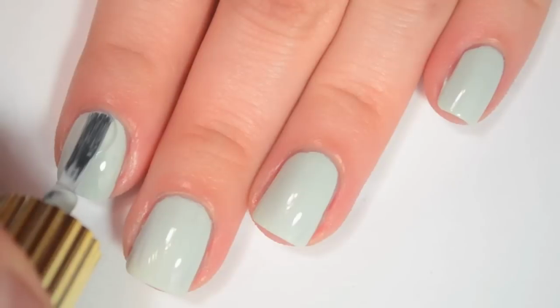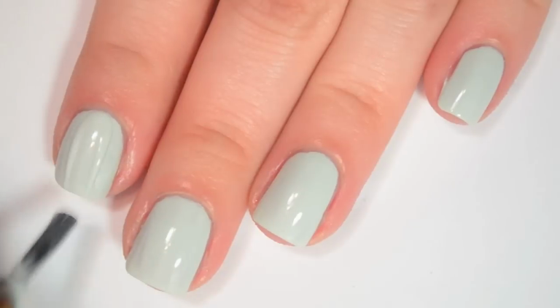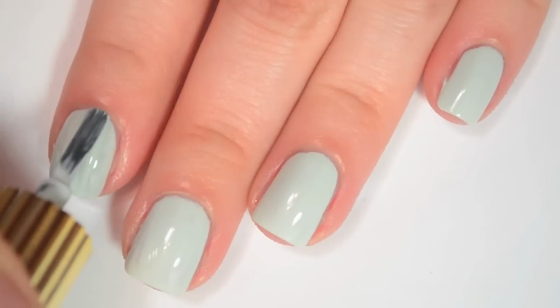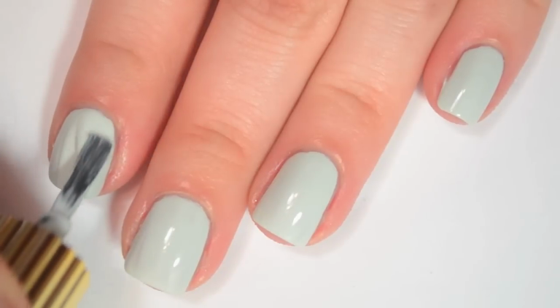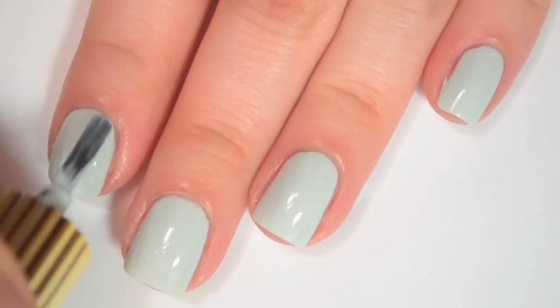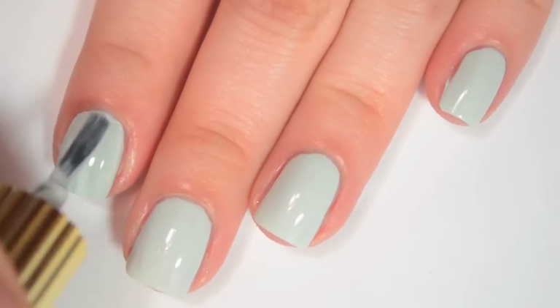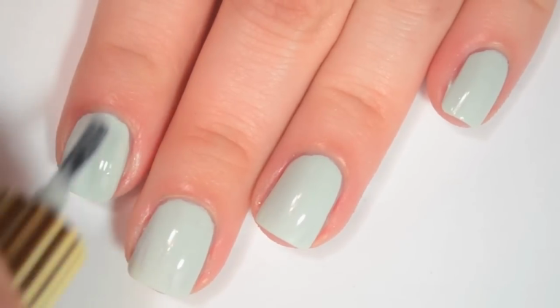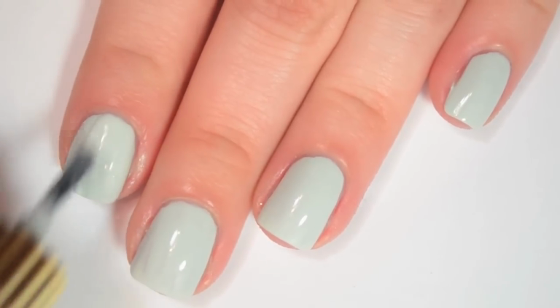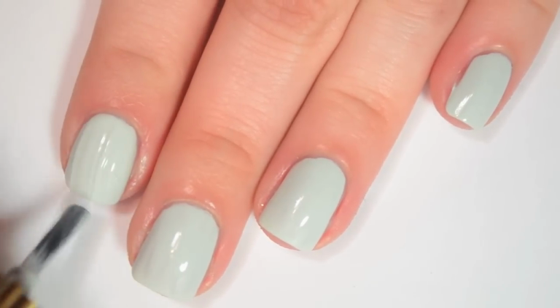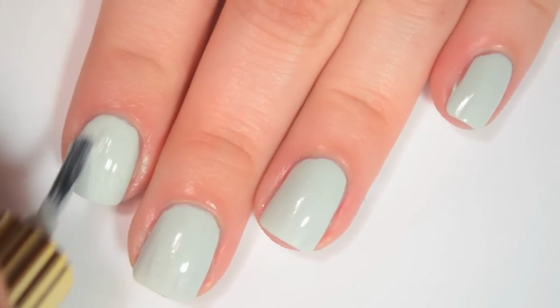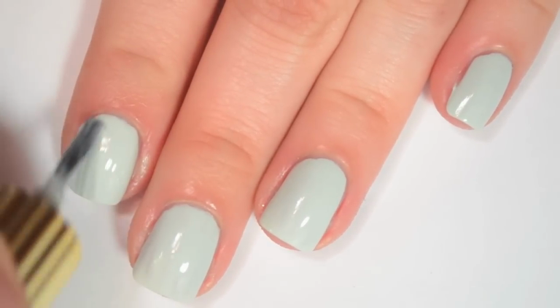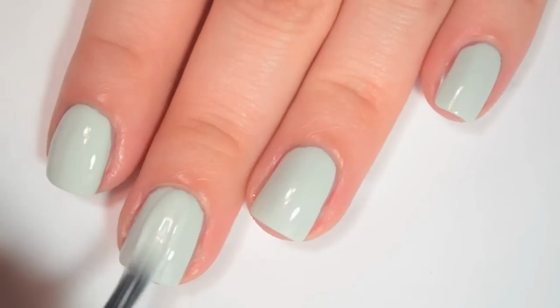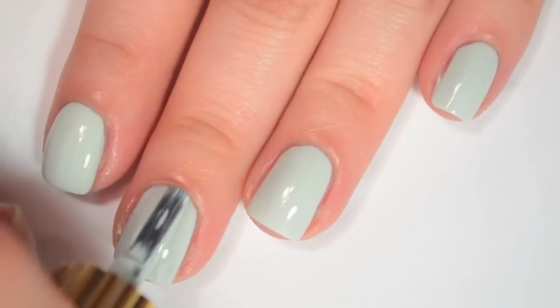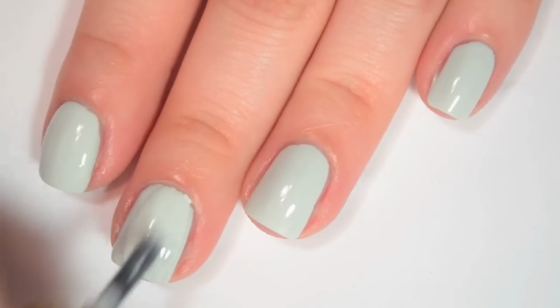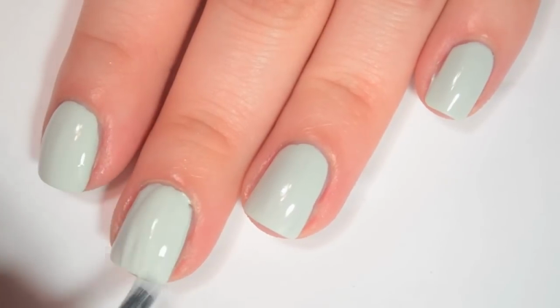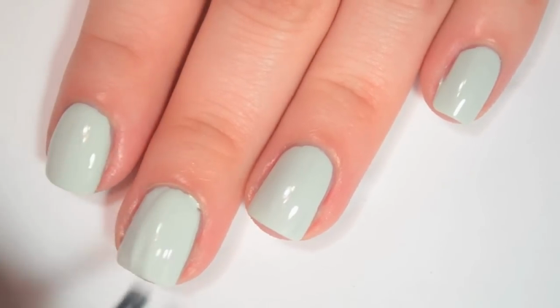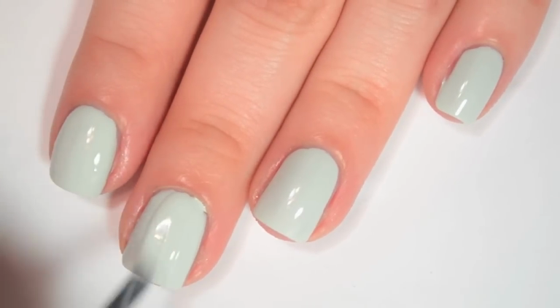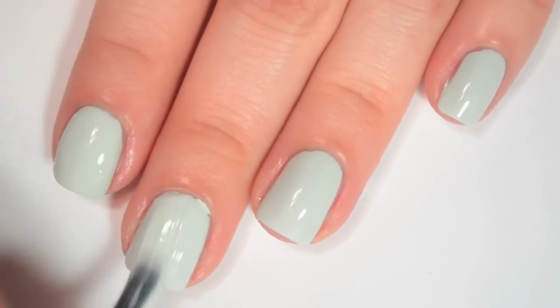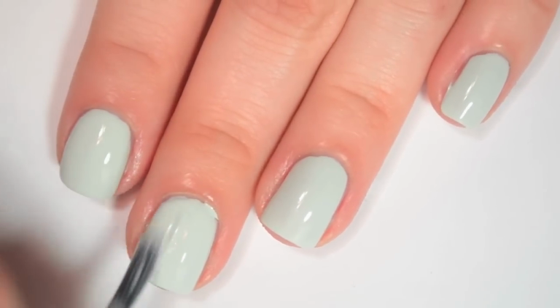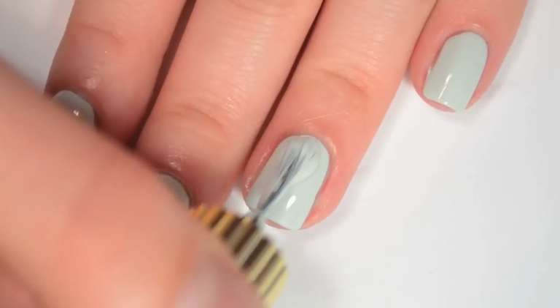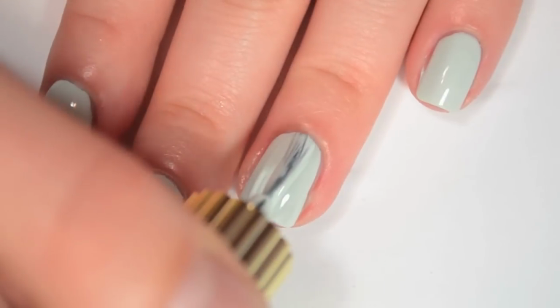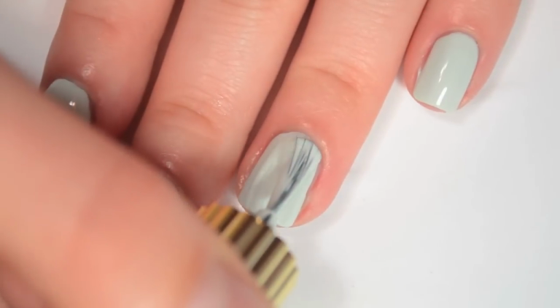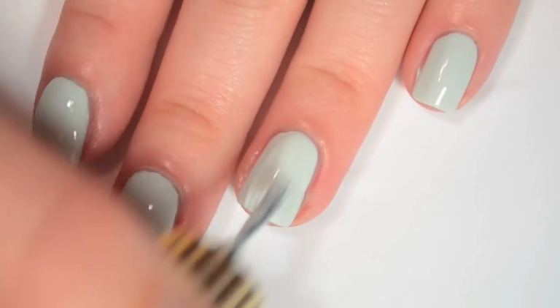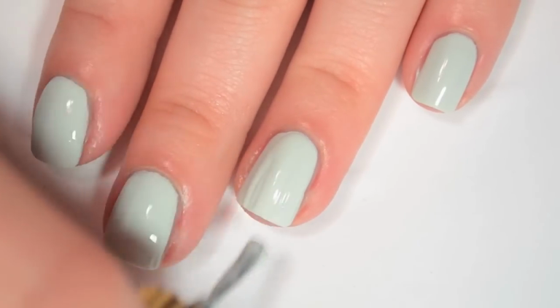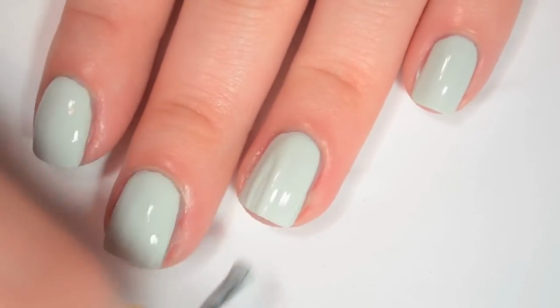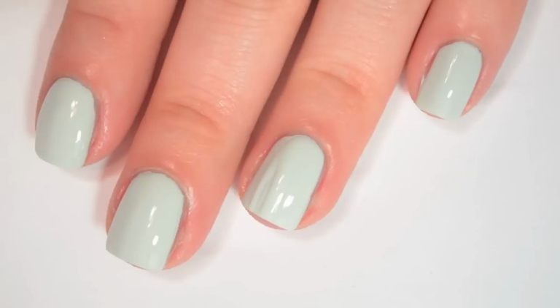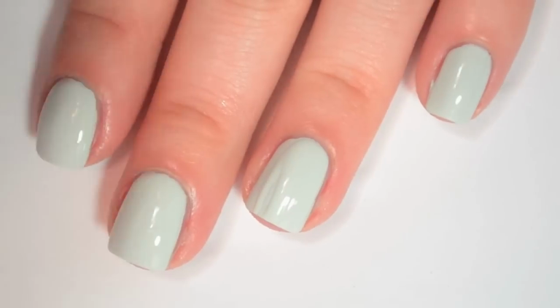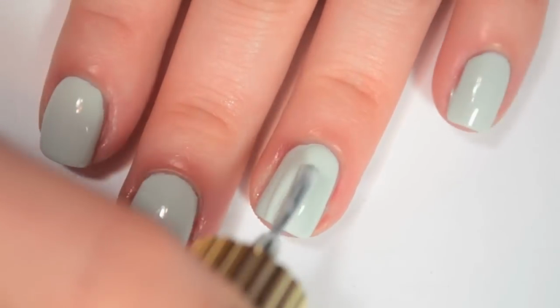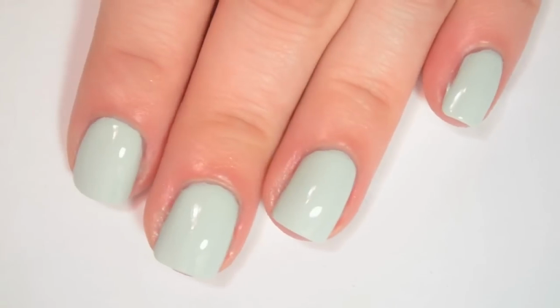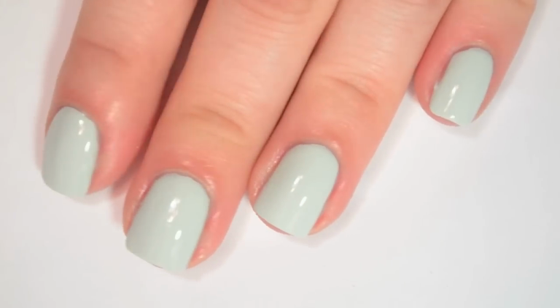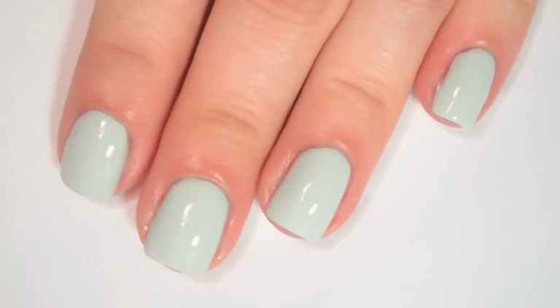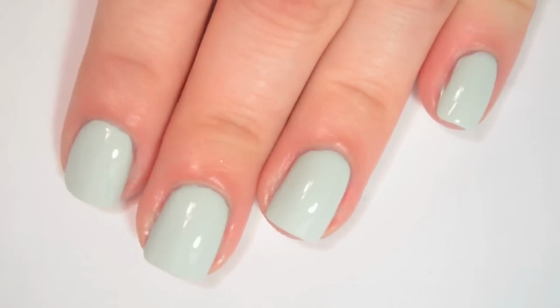So here is three coats of Moon Baby. This one covers completely in three coats with no streaks. It applies very, very smoothly because it is a tiny bit thinner than the last one.